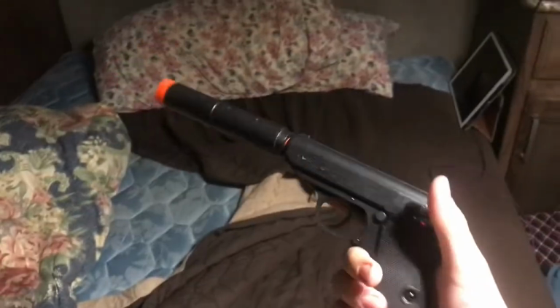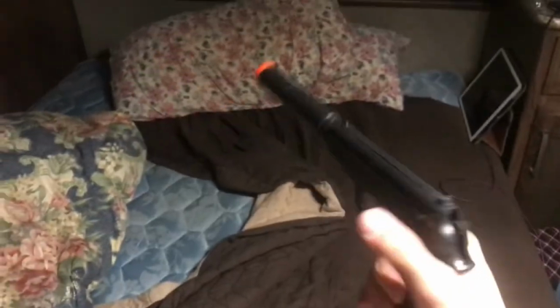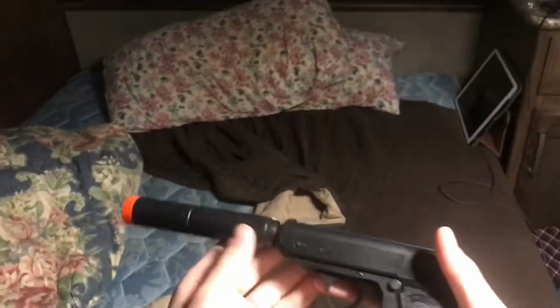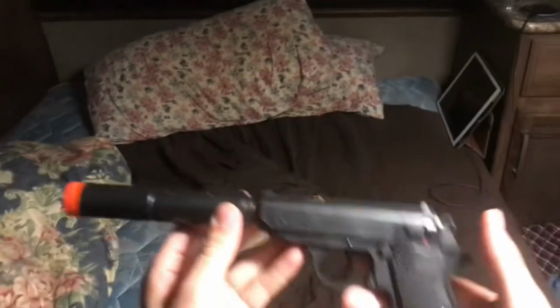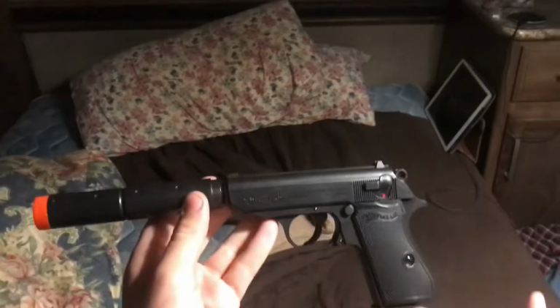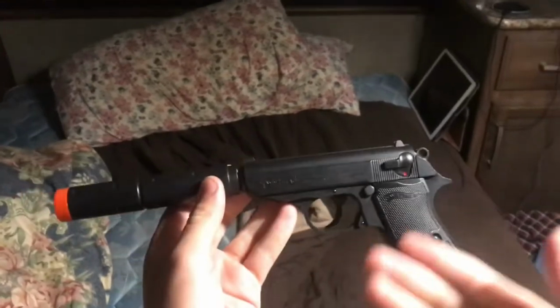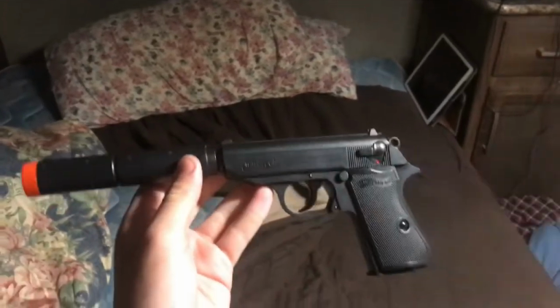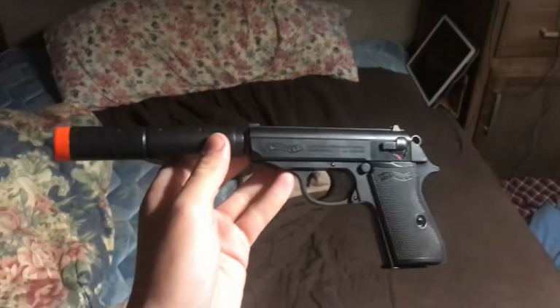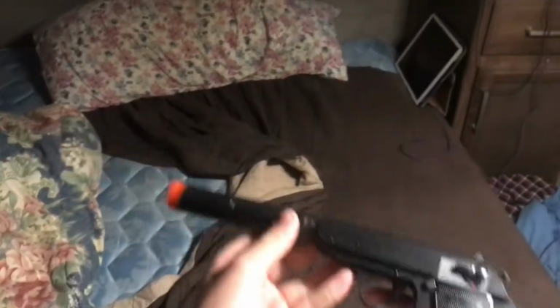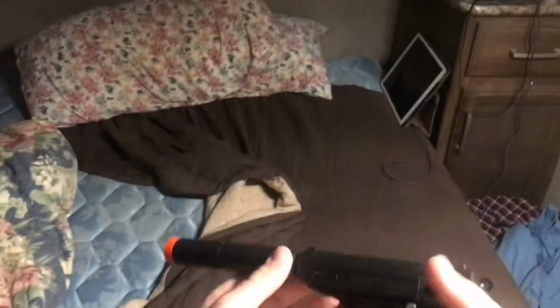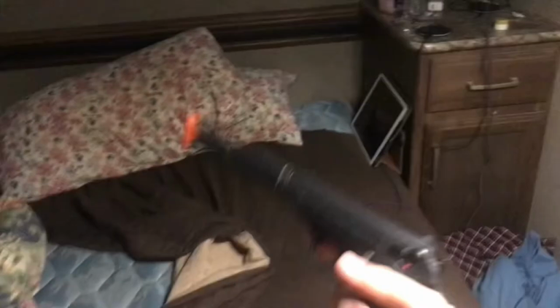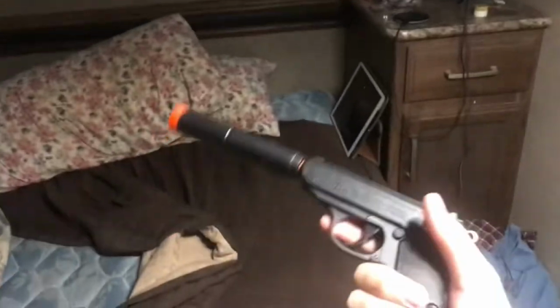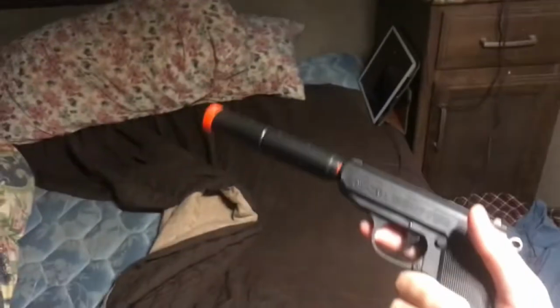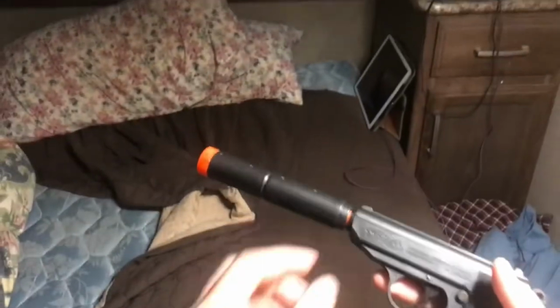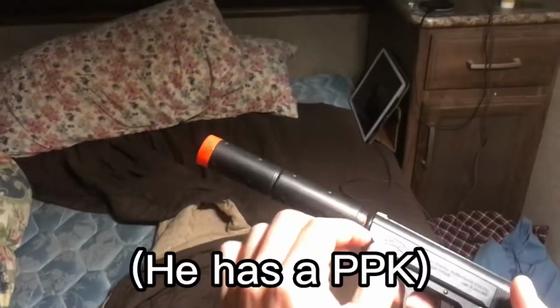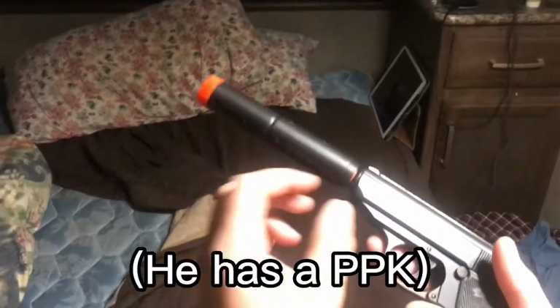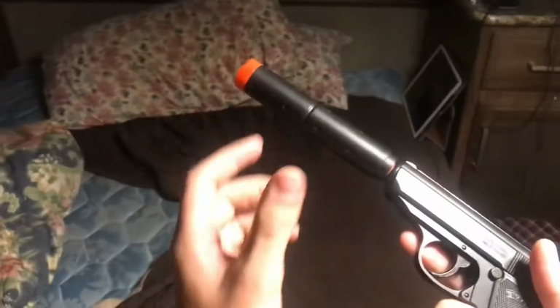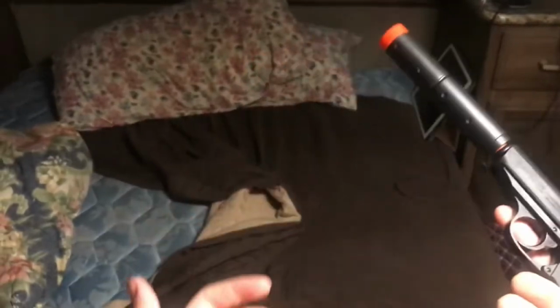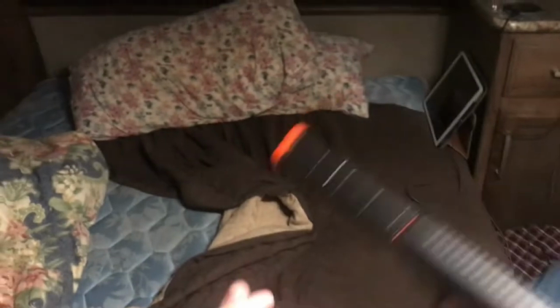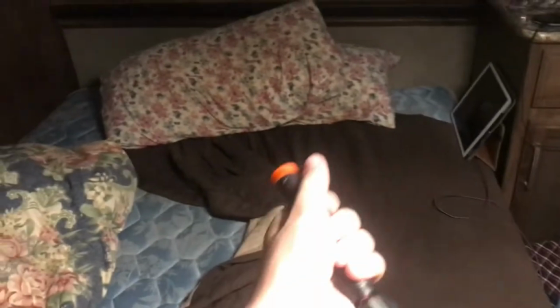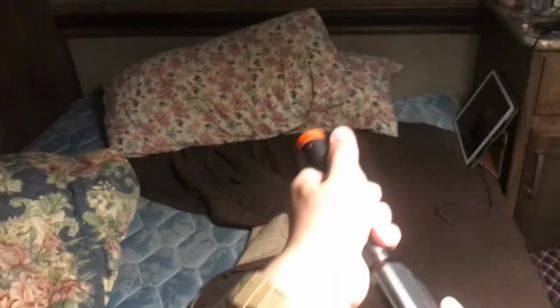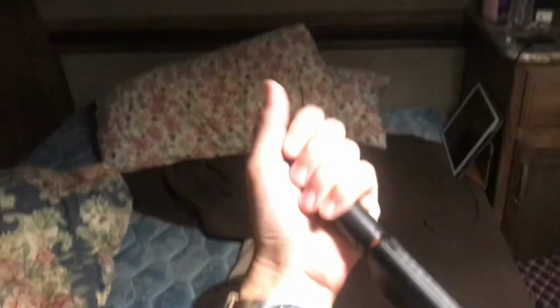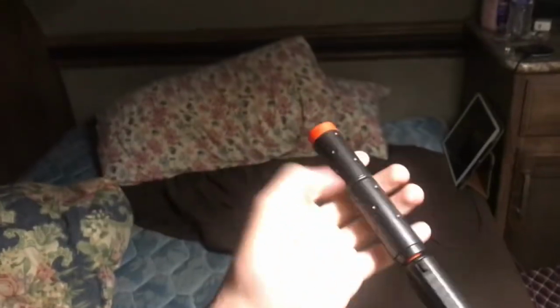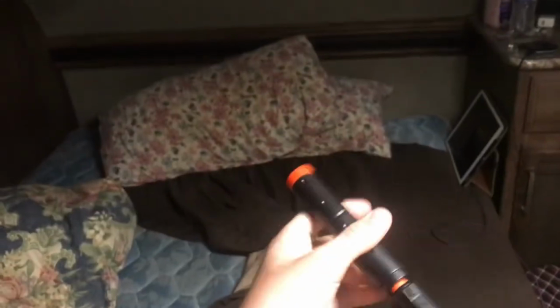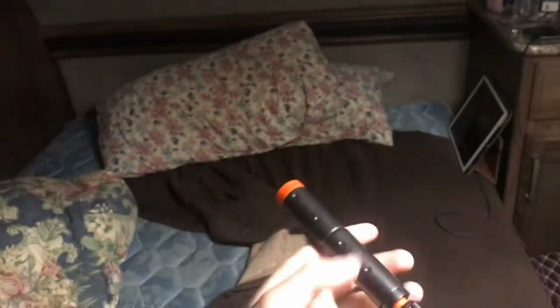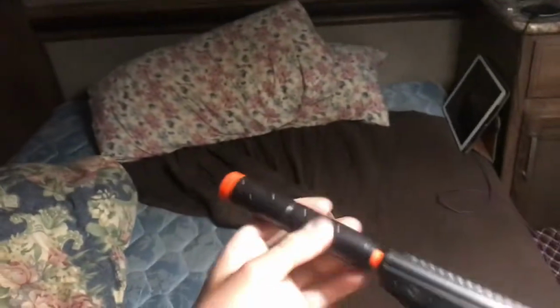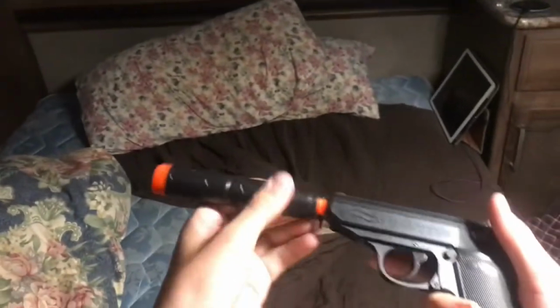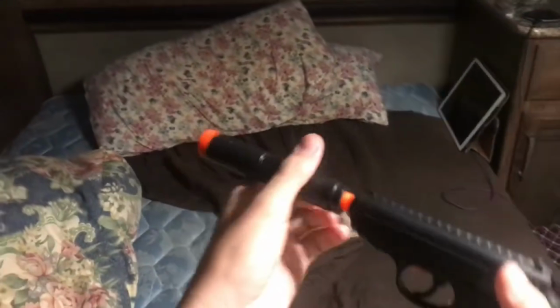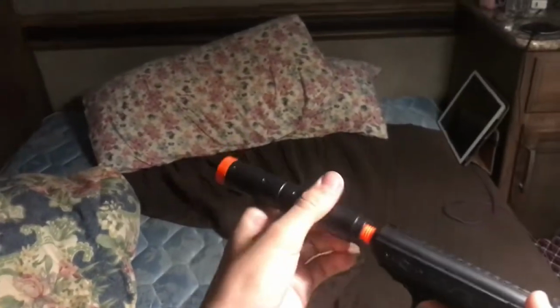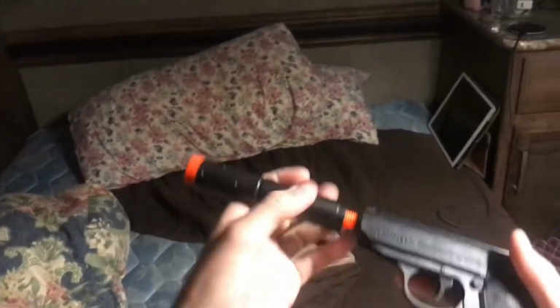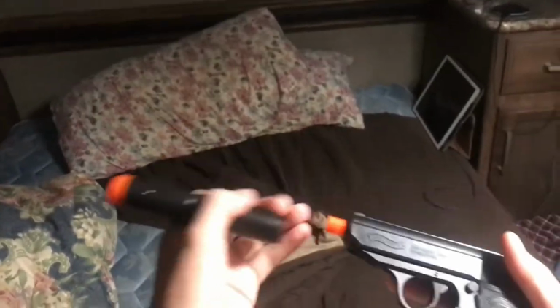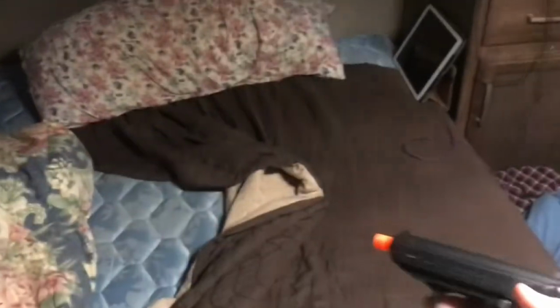This is a Walther PPK-S, which is basically the James Bond gun, but with a shorter barrel. It also comes with a compensator. This is not the airsoft gun I originally wanted.